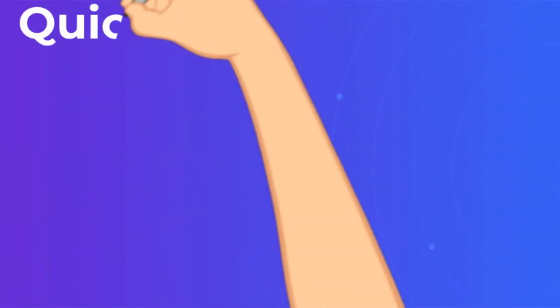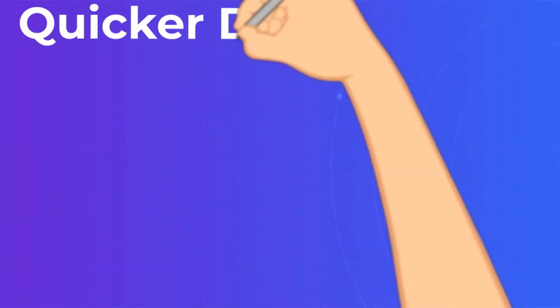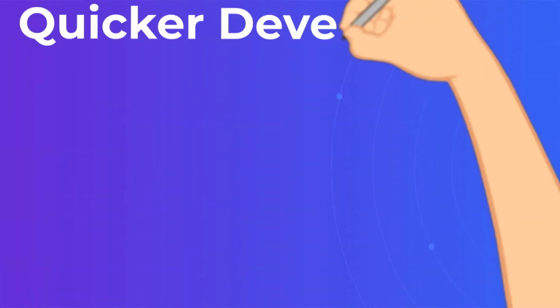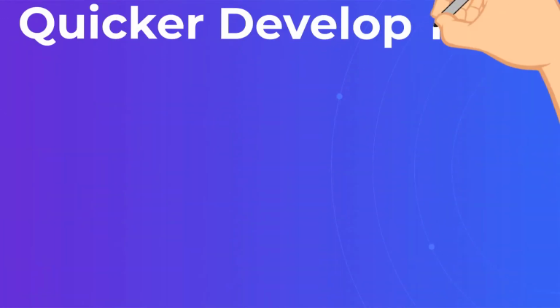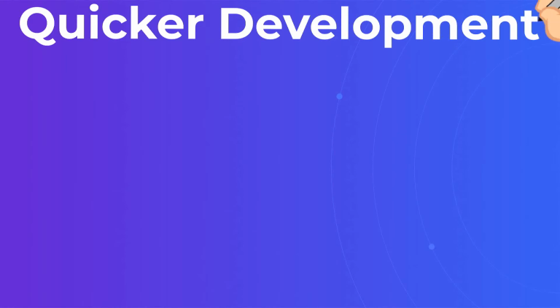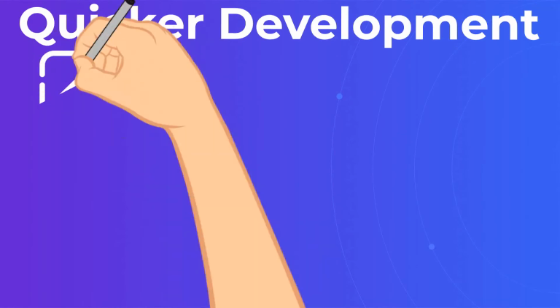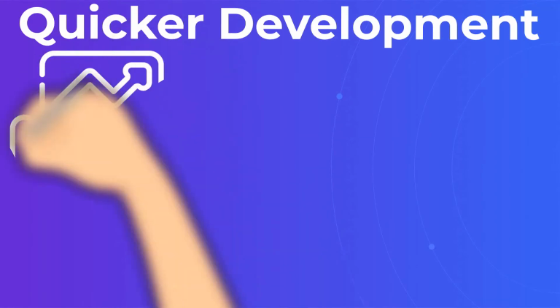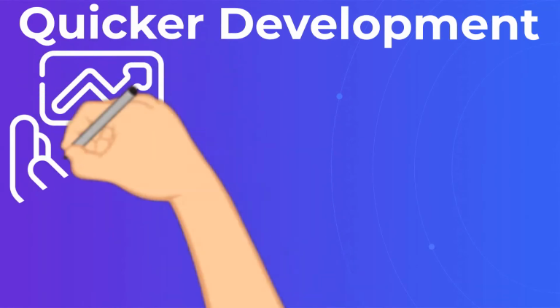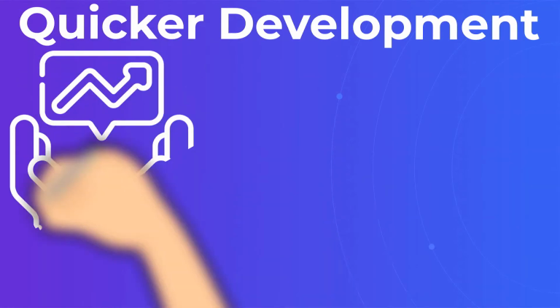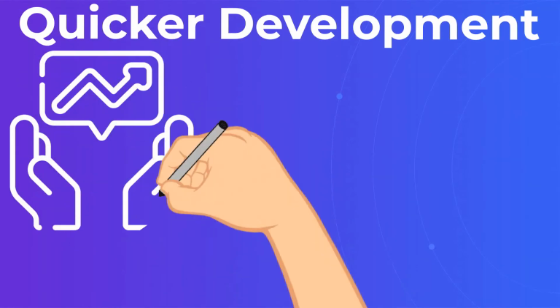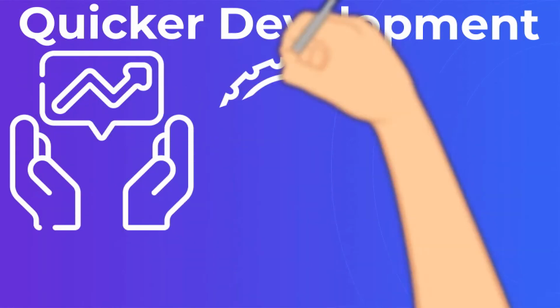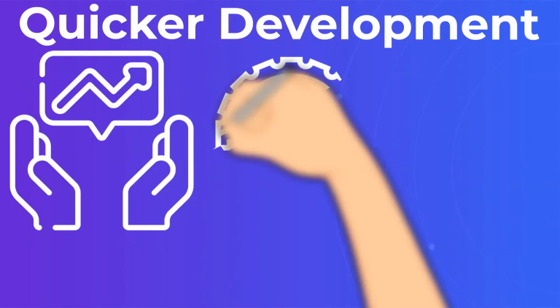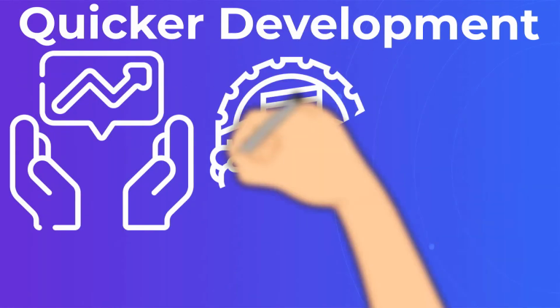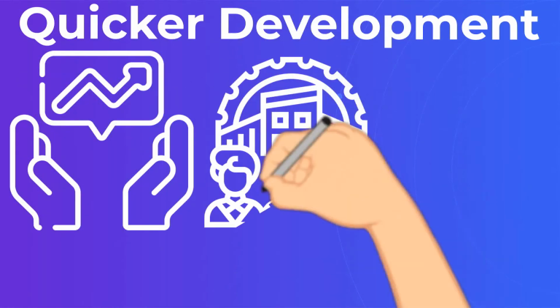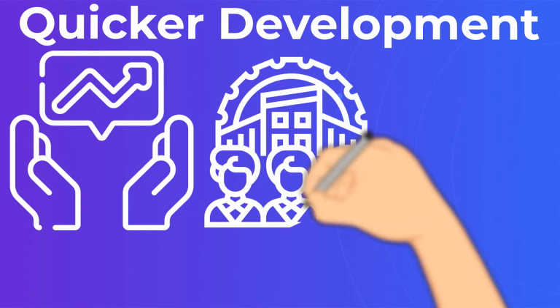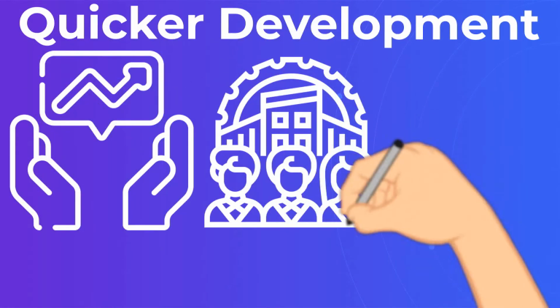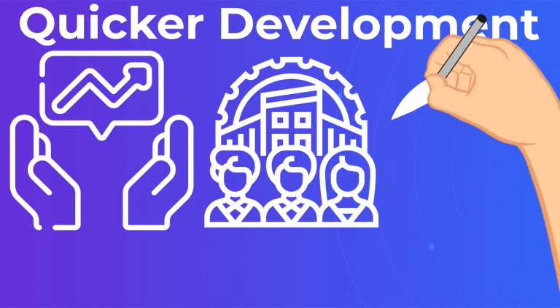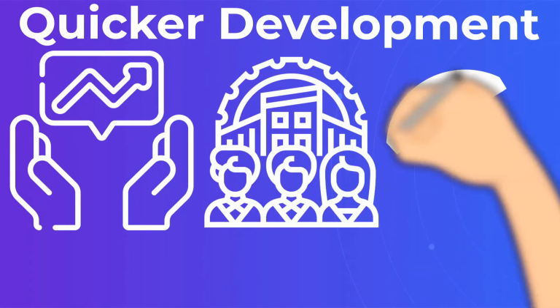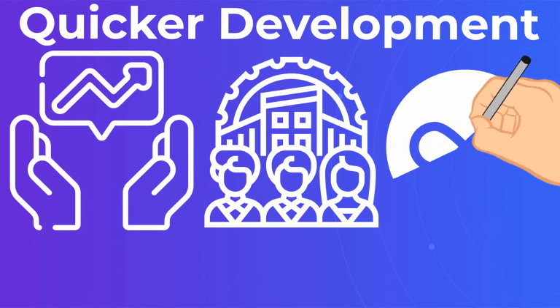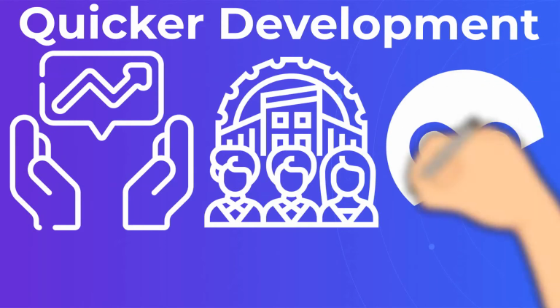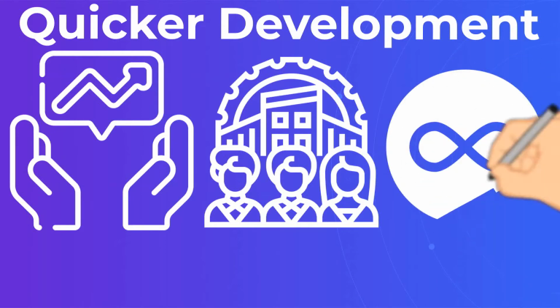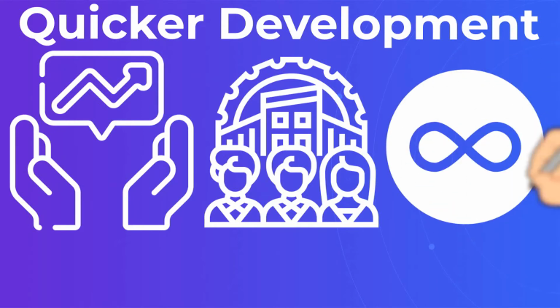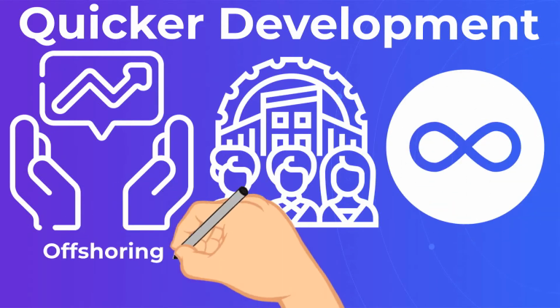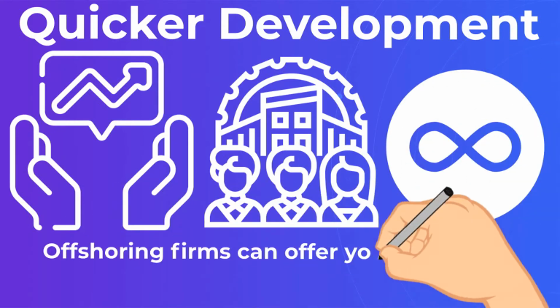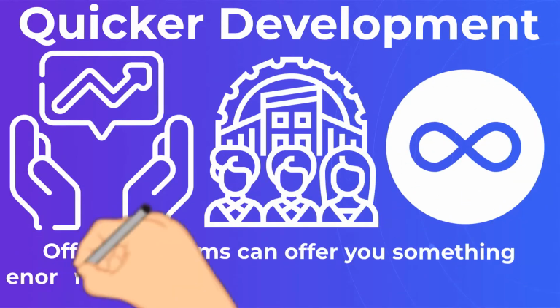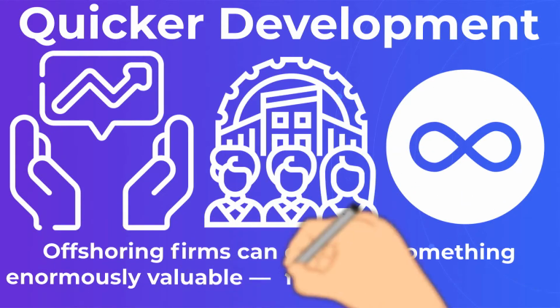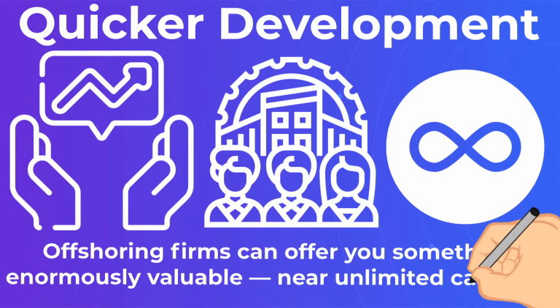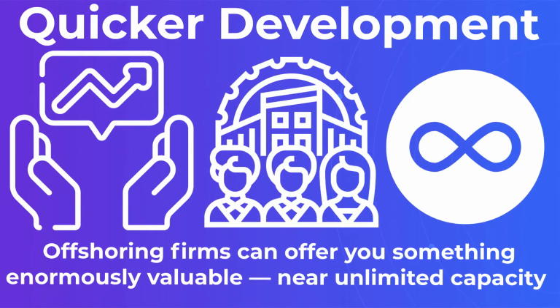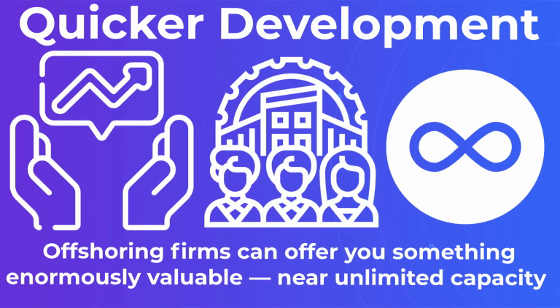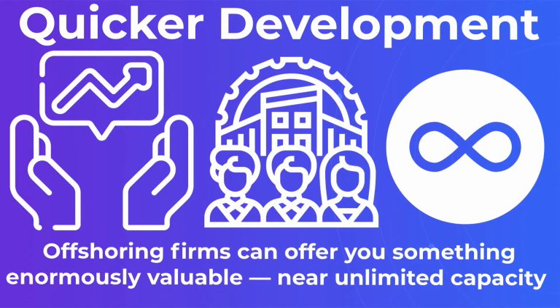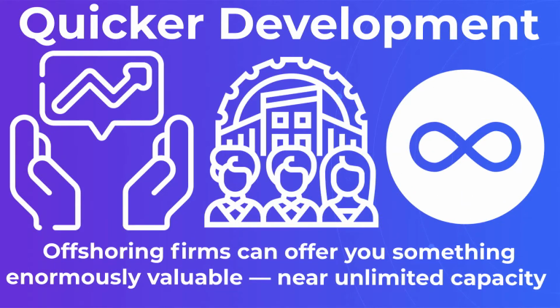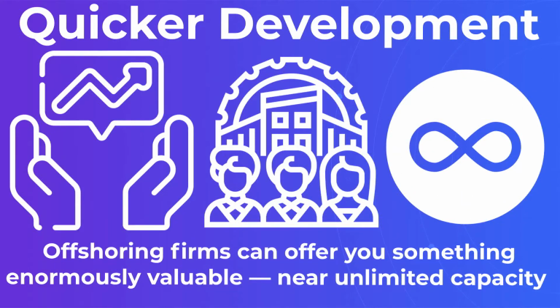Quicker development. This is one area where the benefits of offshoring software development become most obvious. Offshoring firms can offer you something enormously valuable — near unlimited capacity.